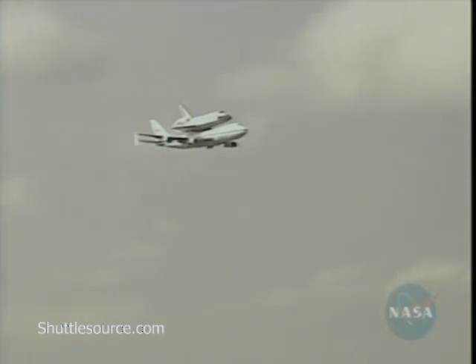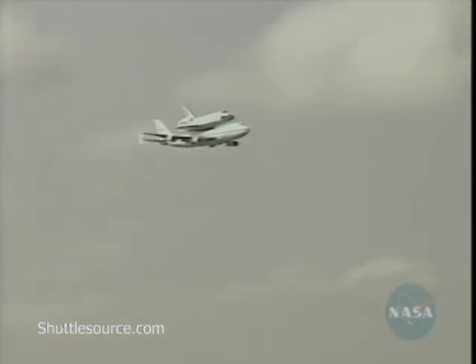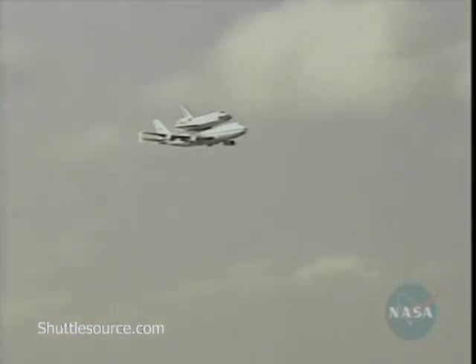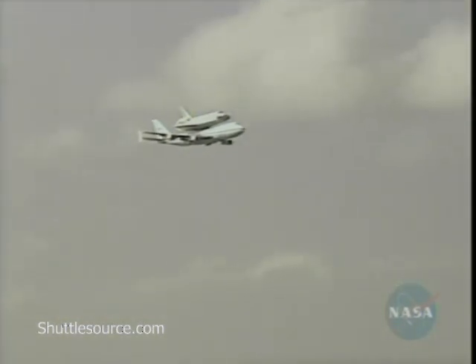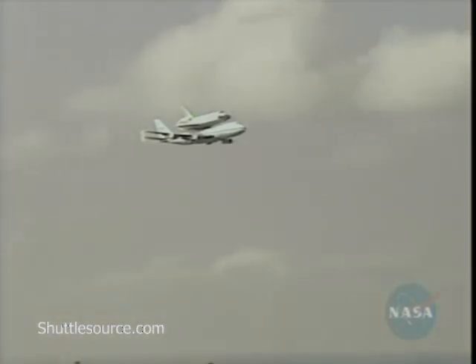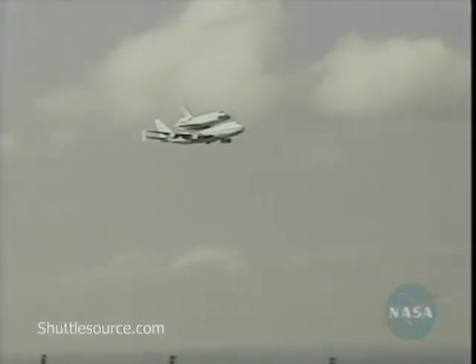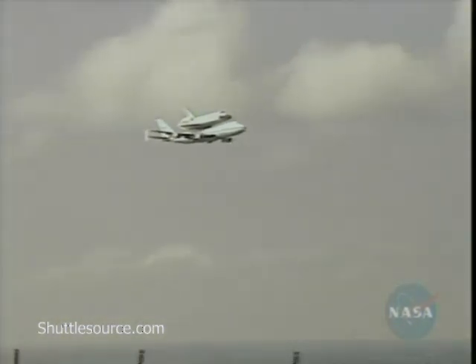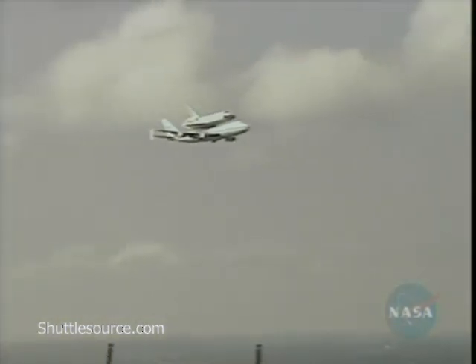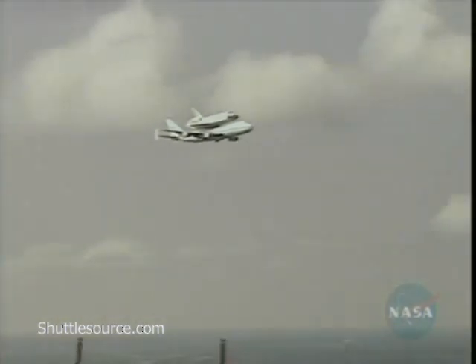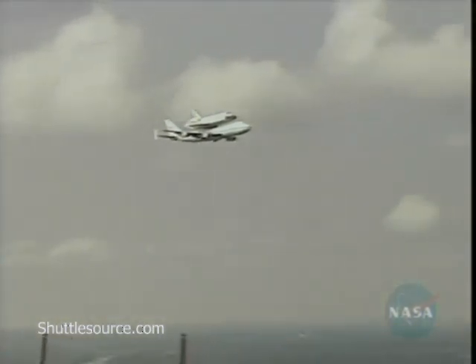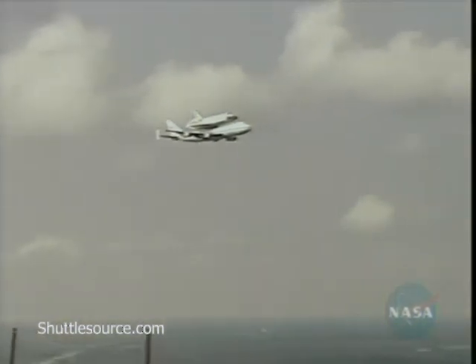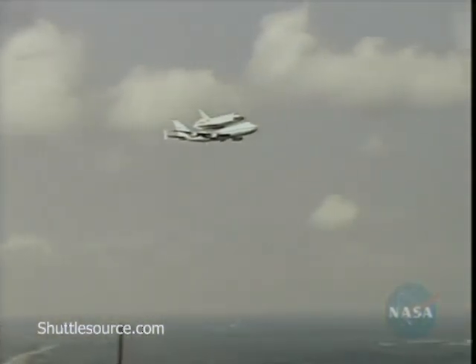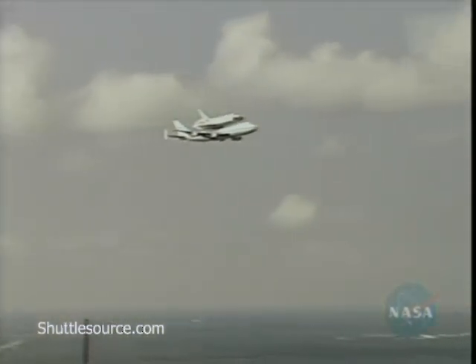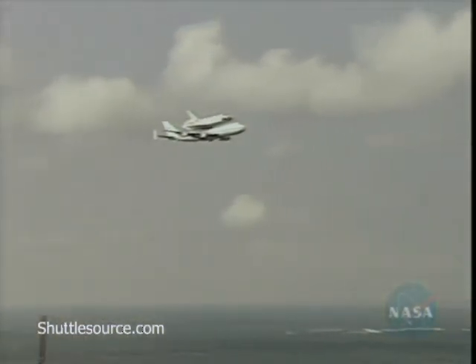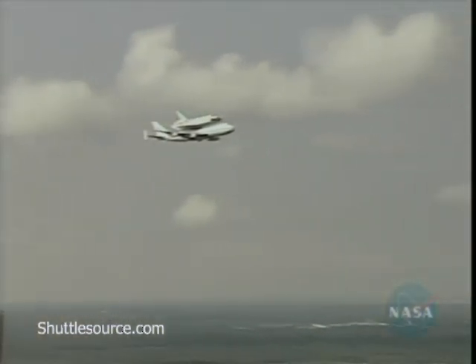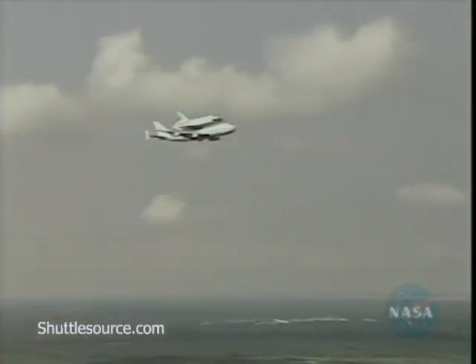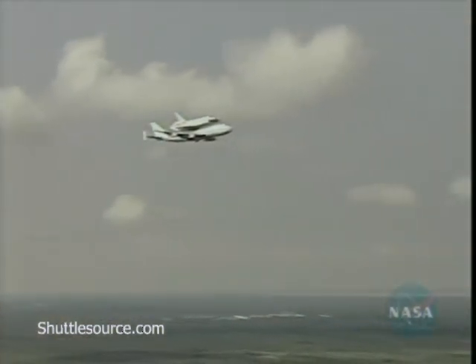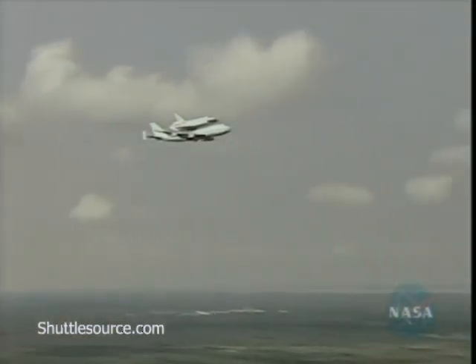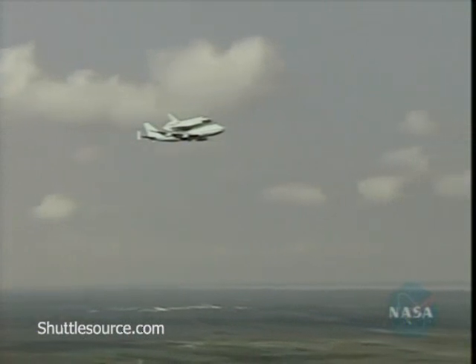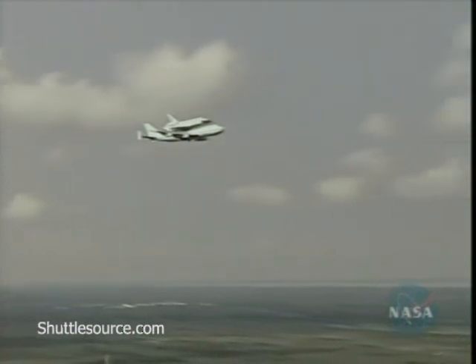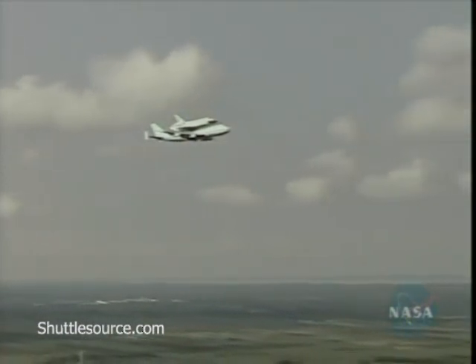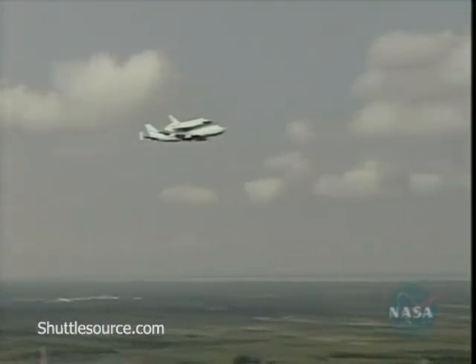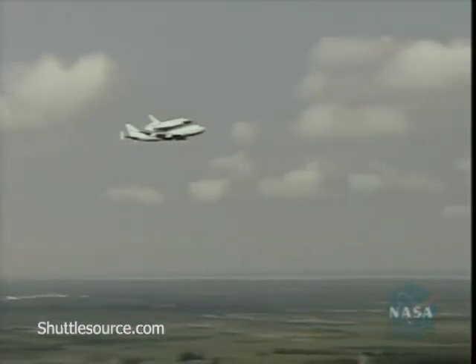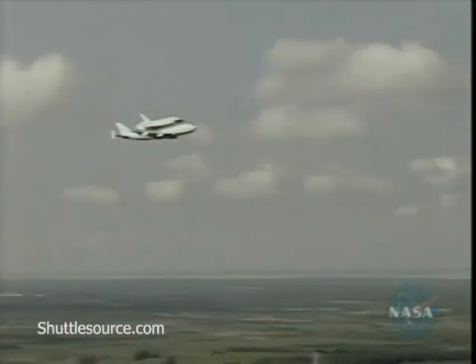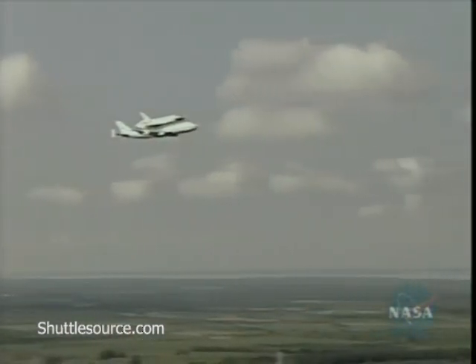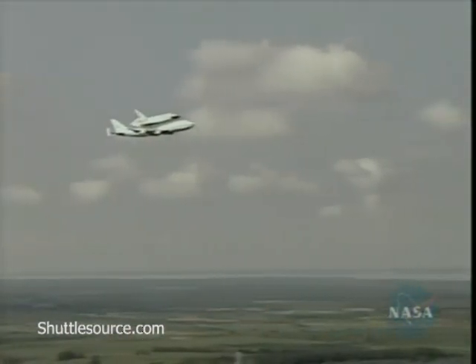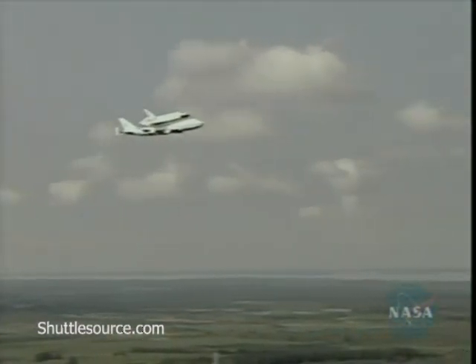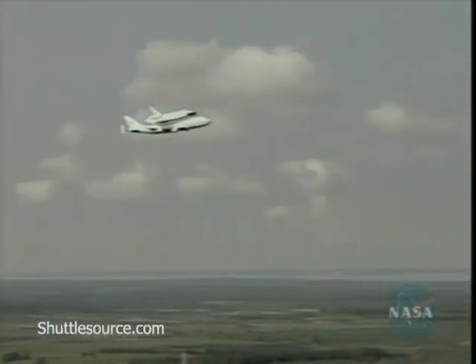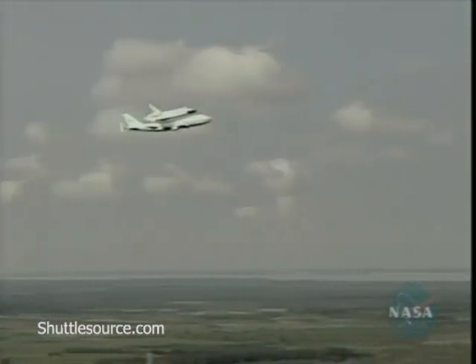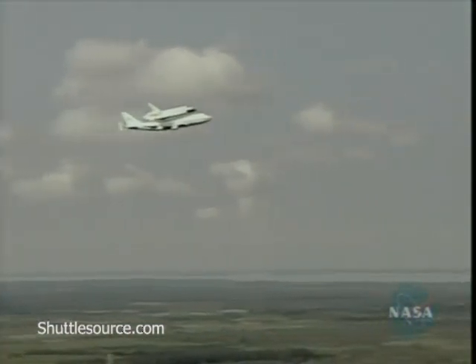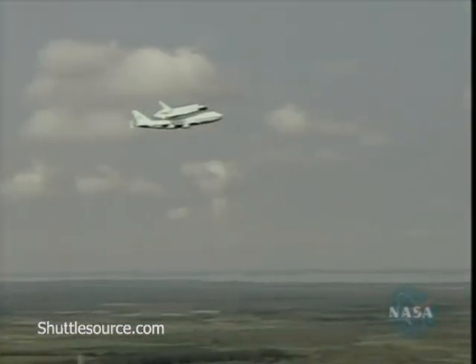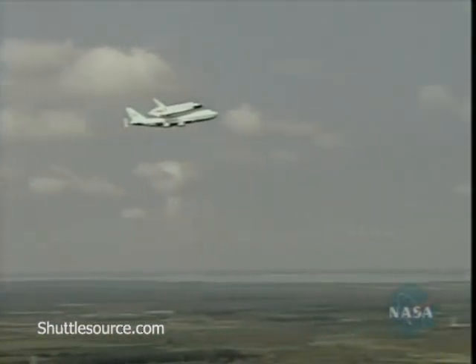Discovery logged 5.8 million miles in space before its touchdown back on Earth in California.